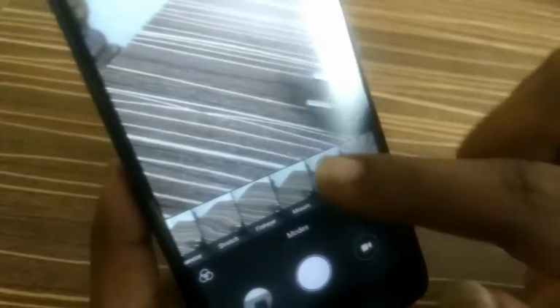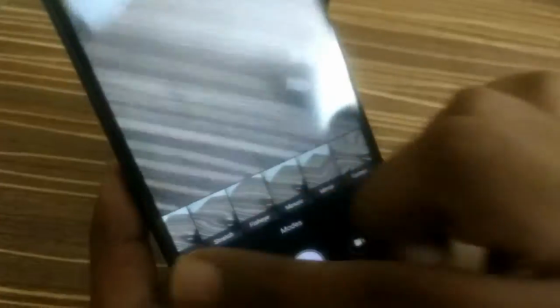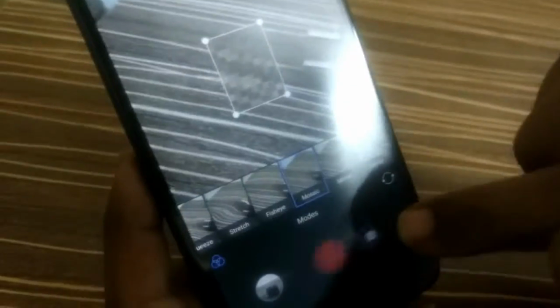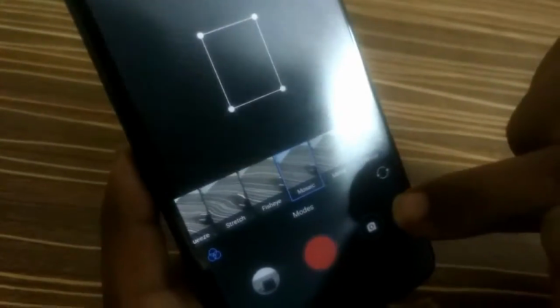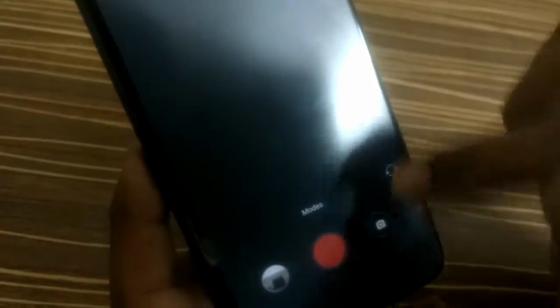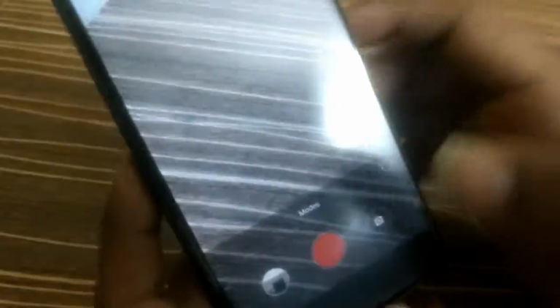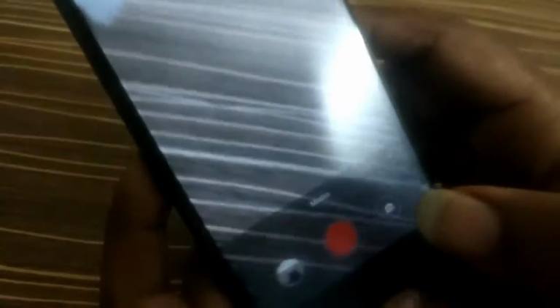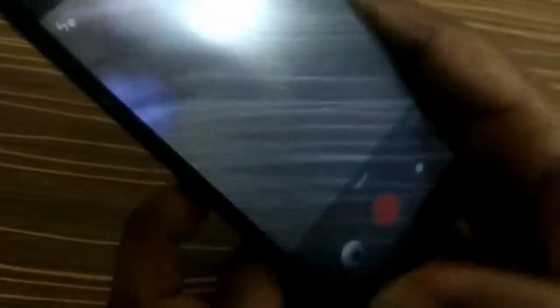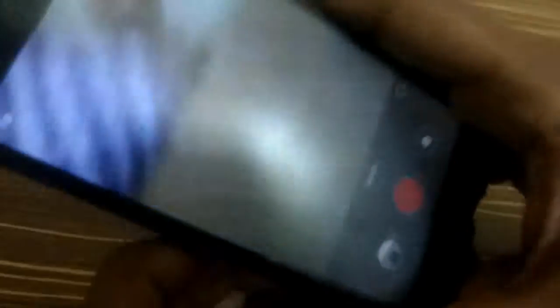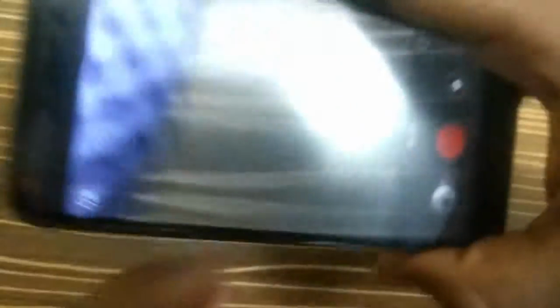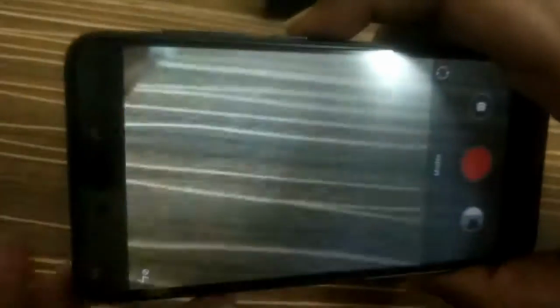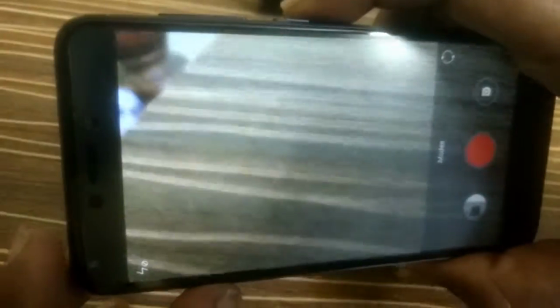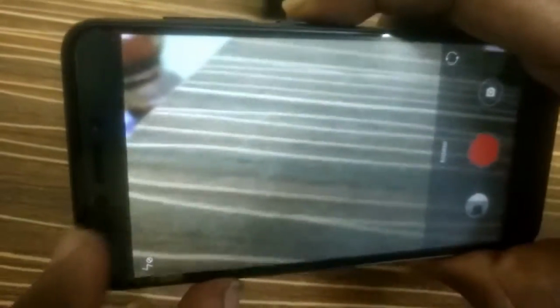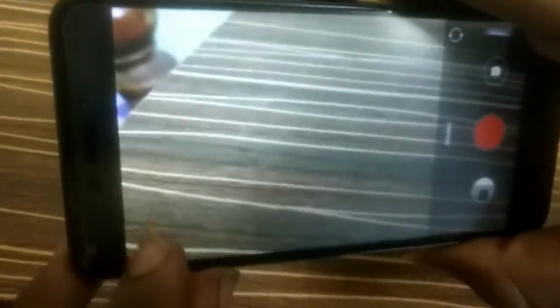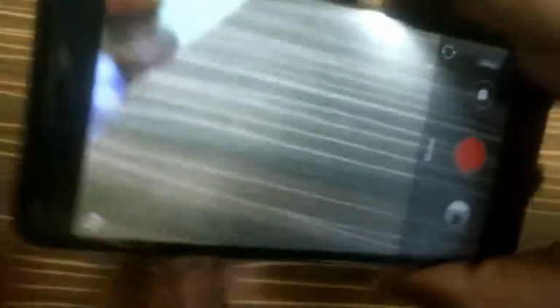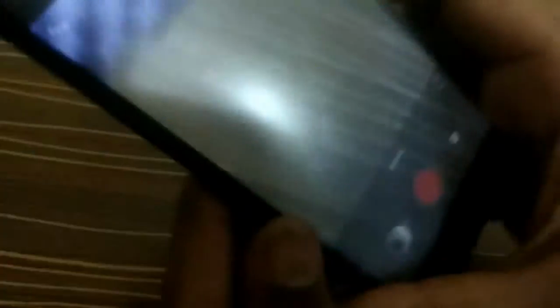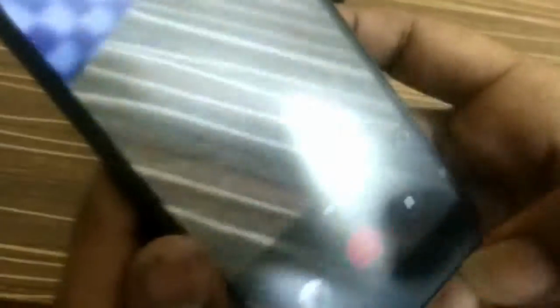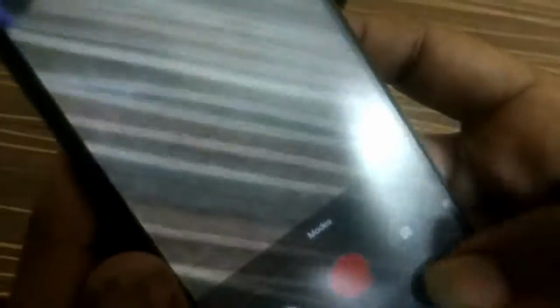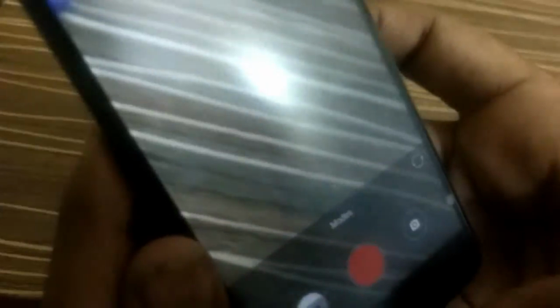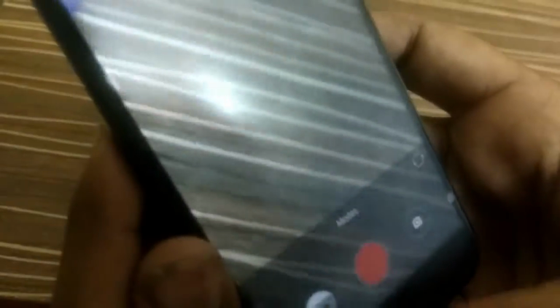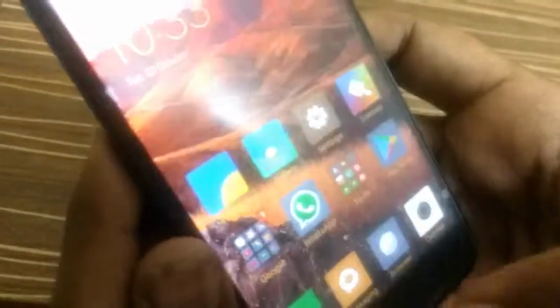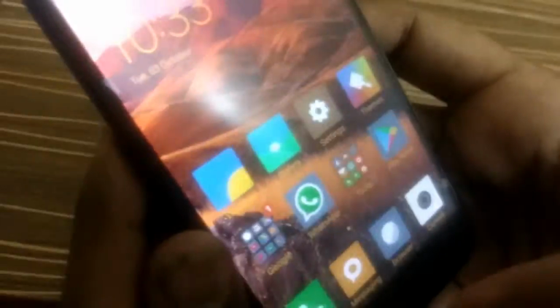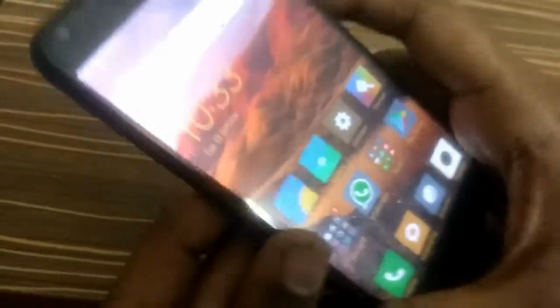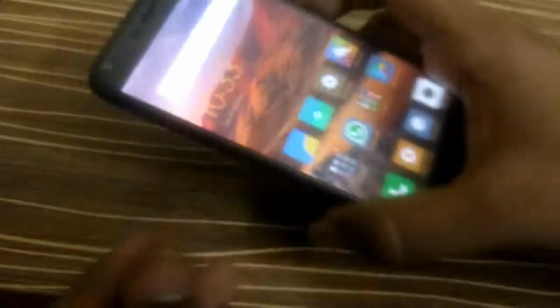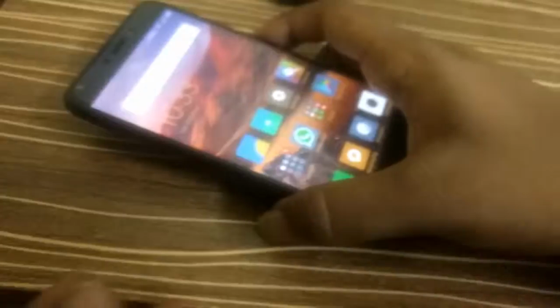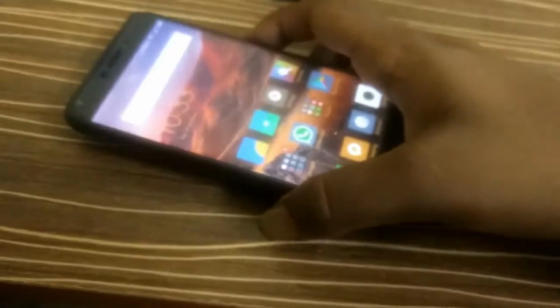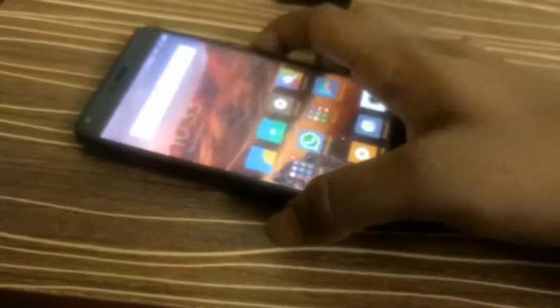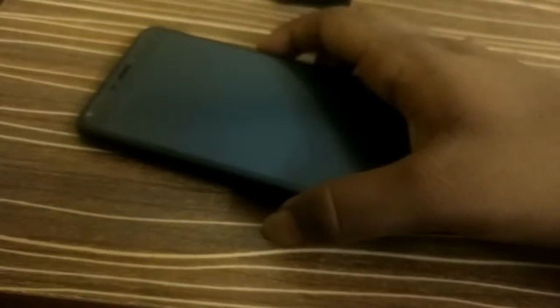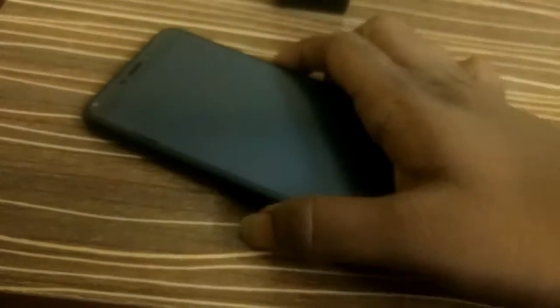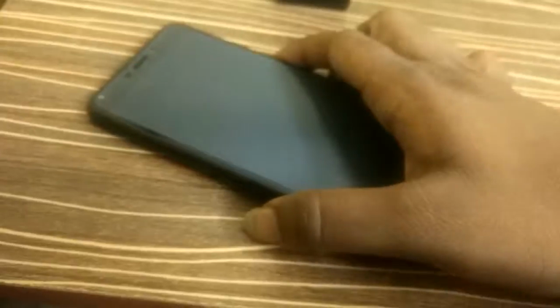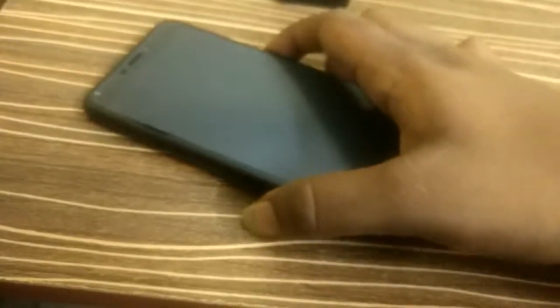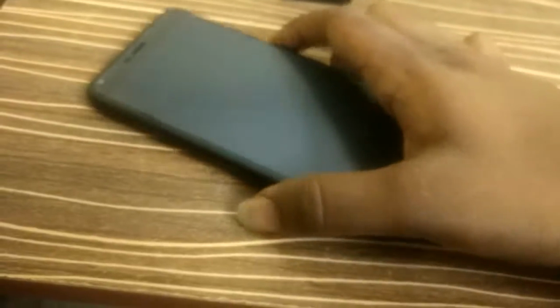So this is the unboxing and review of the Redmi 4. If you like this video please give it a thumbs up and subscribe to our channel. Thanks for watching and stay tuned for more videos like this.